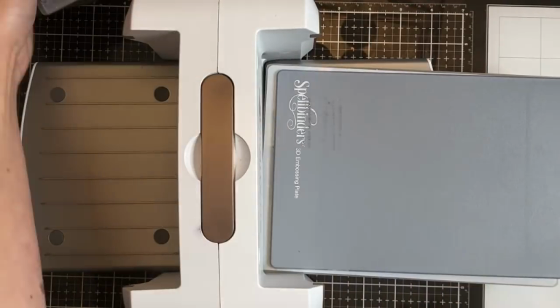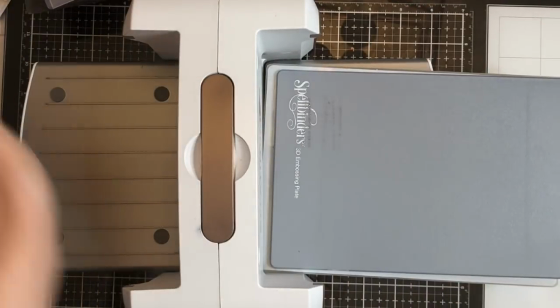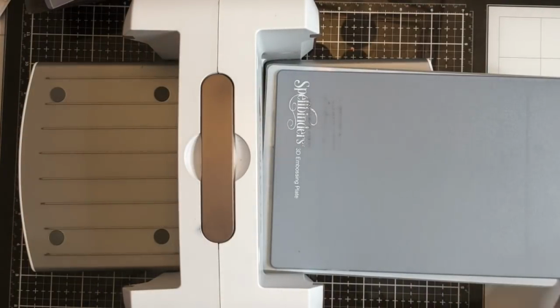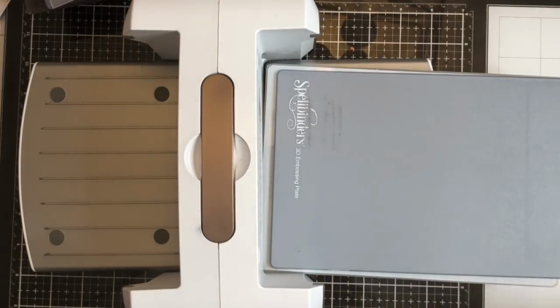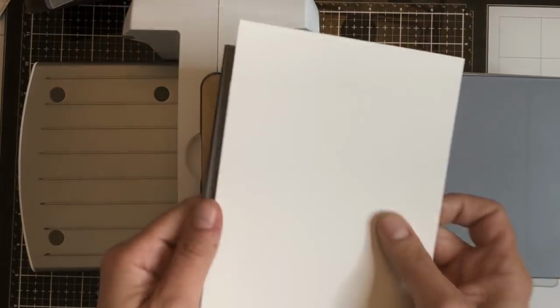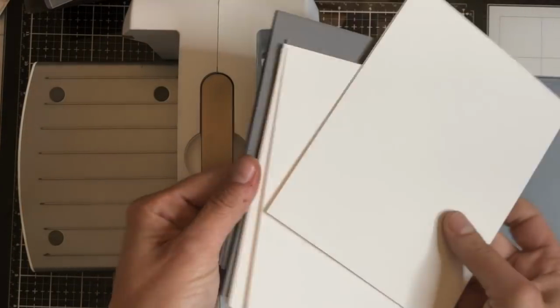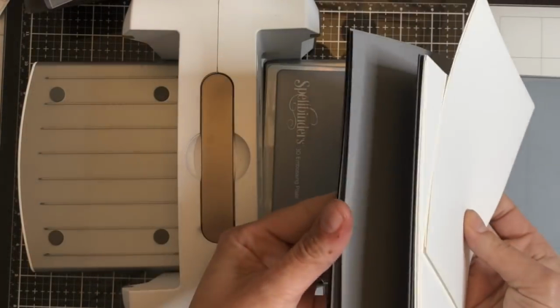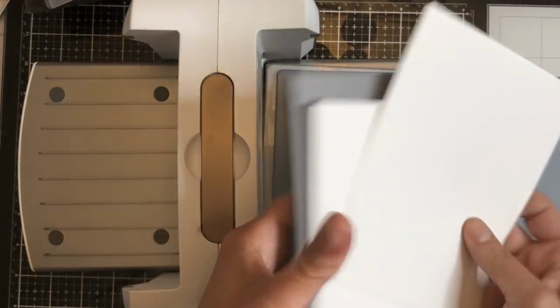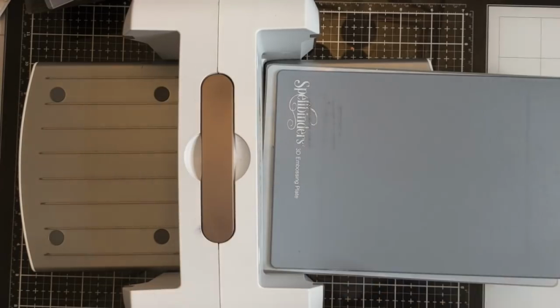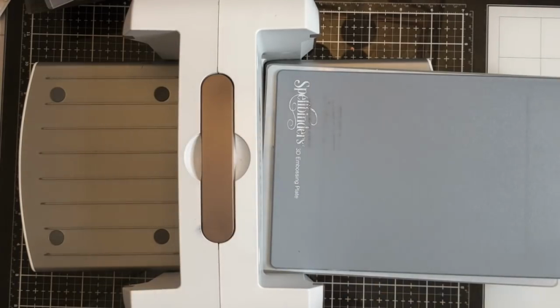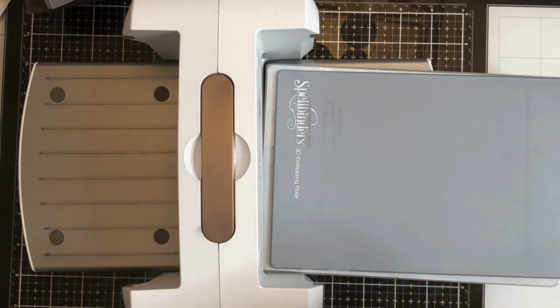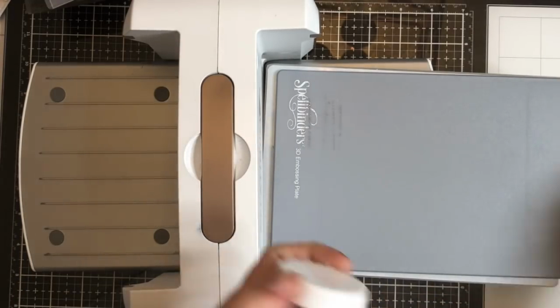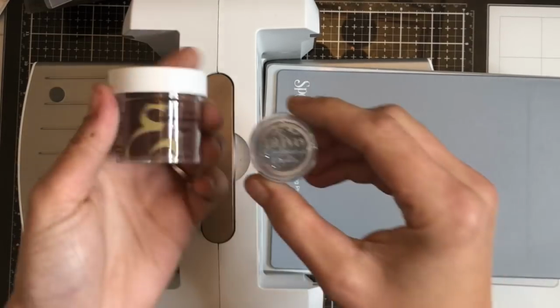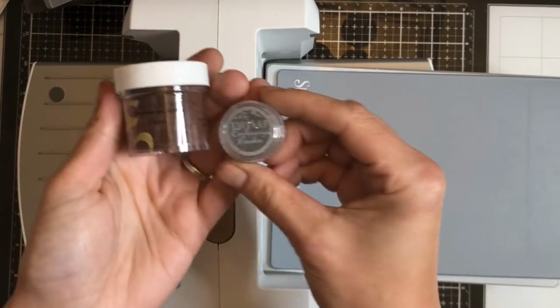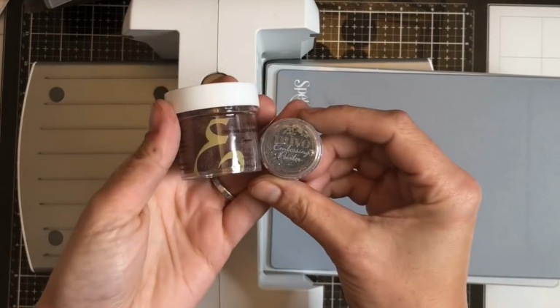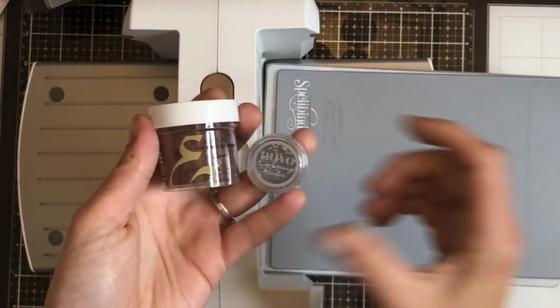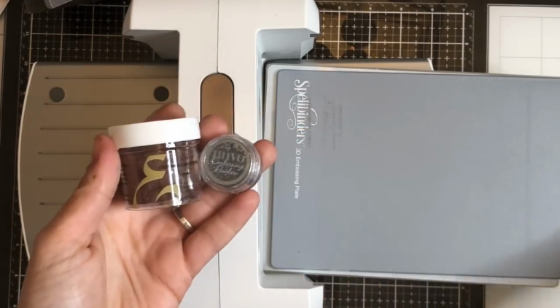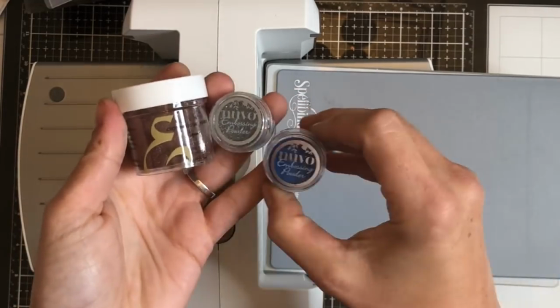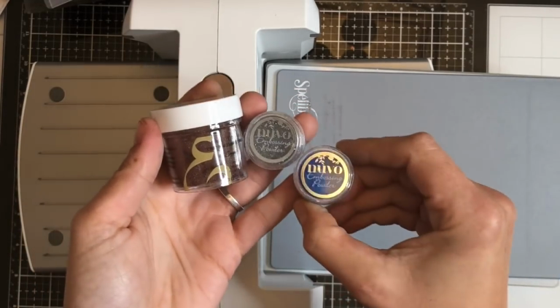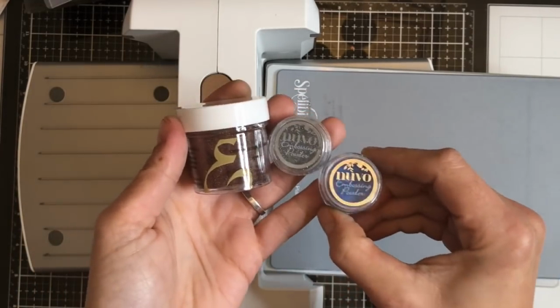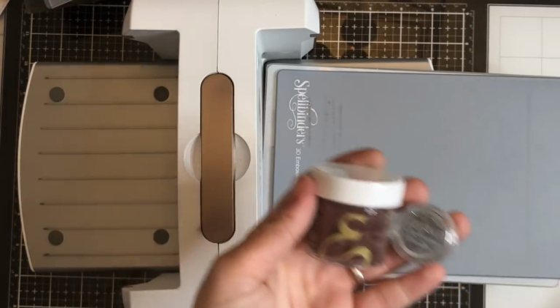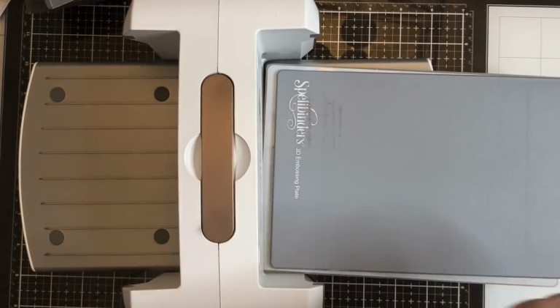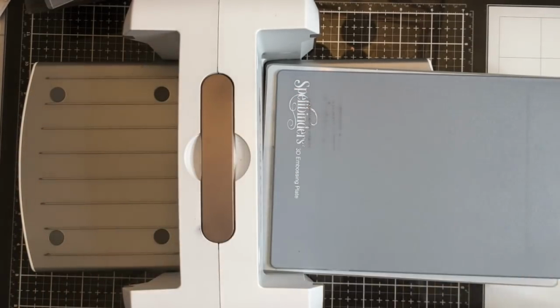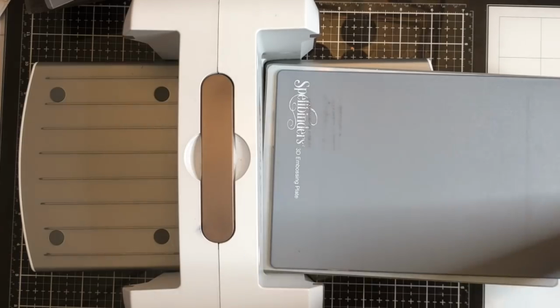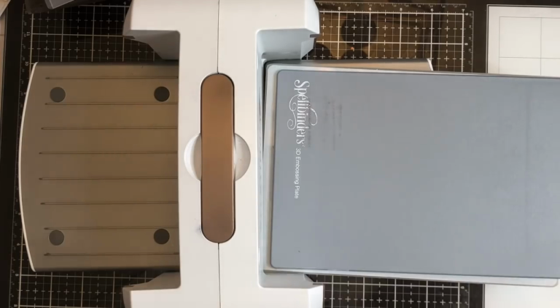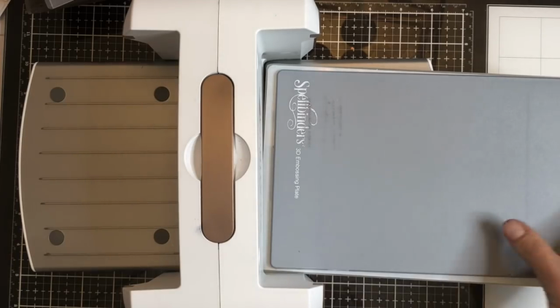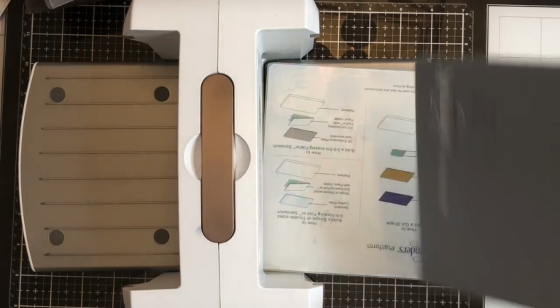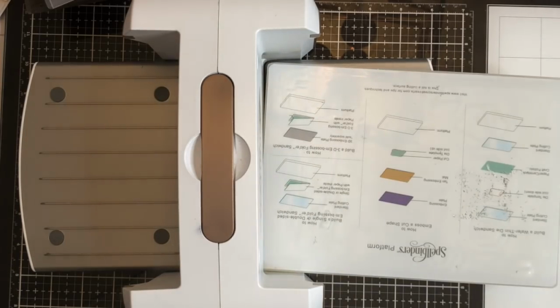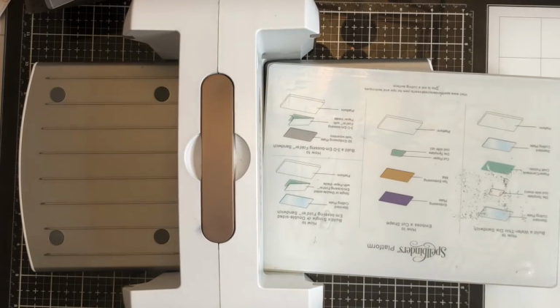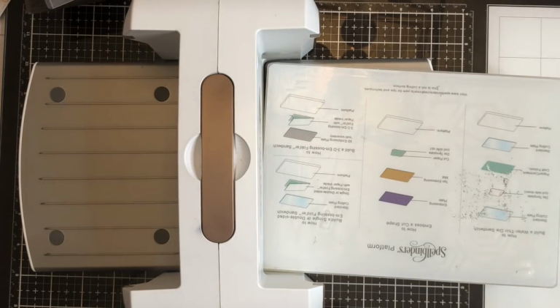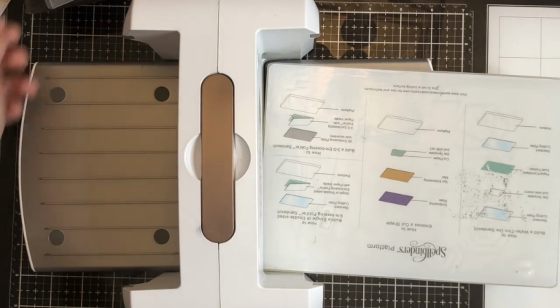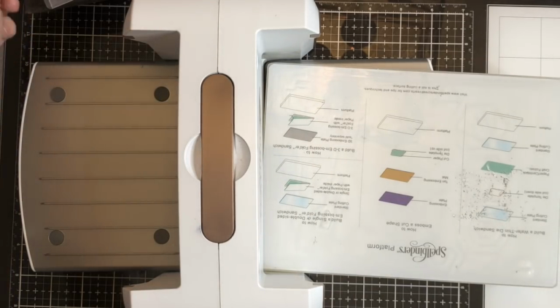With that, let's get to the project I'm showing you today. I call it double embossing. It combines dry embossing using embossing folders and heat embossing using embossing powder, all to create one background.